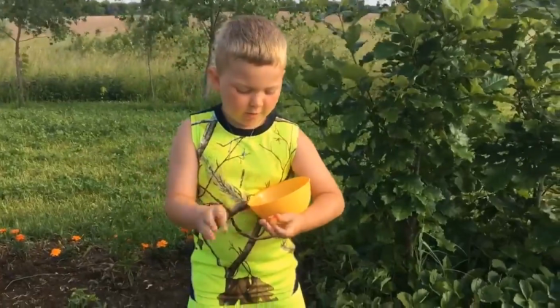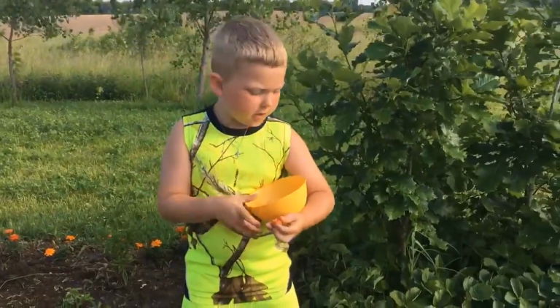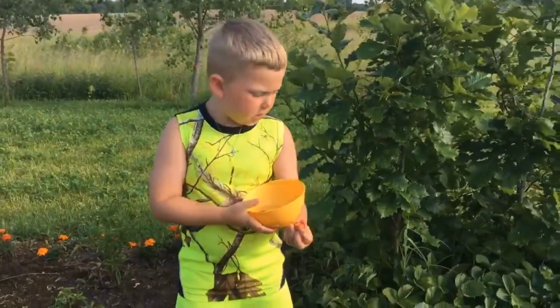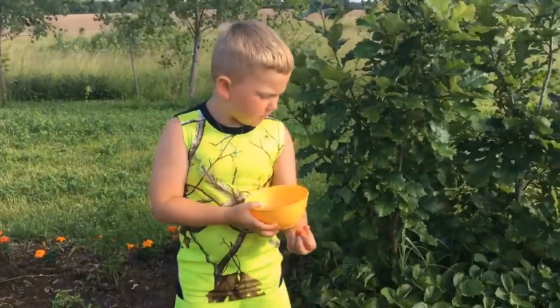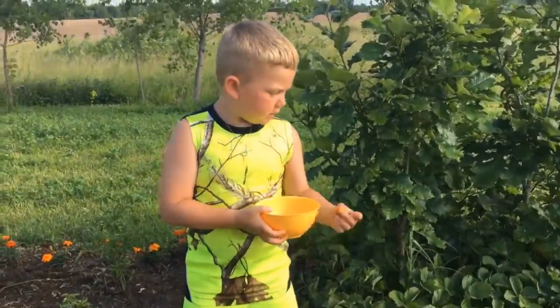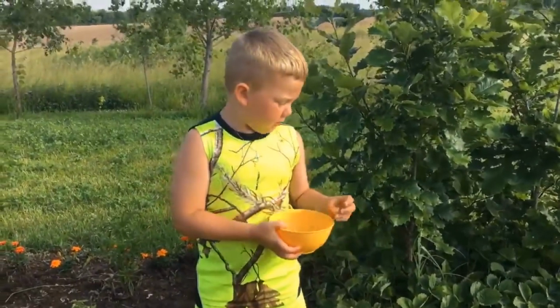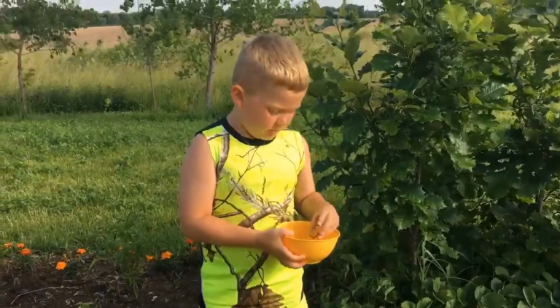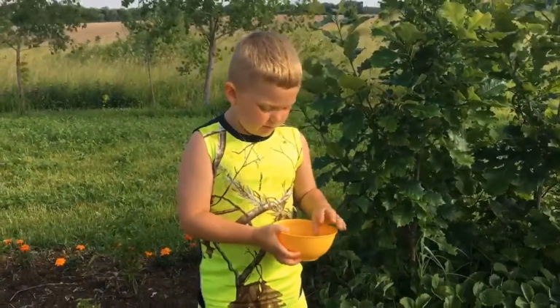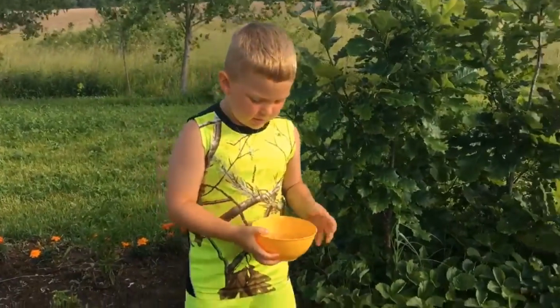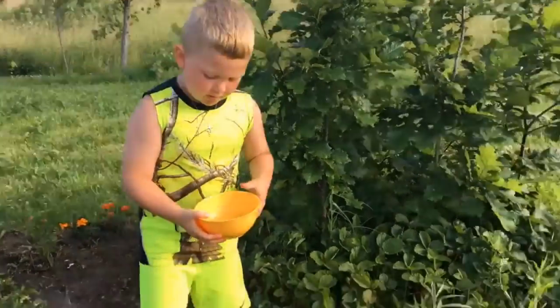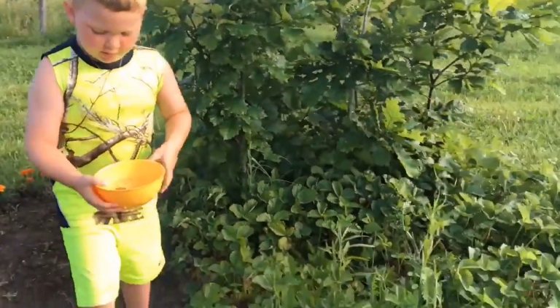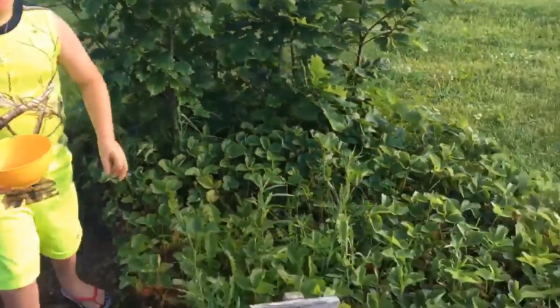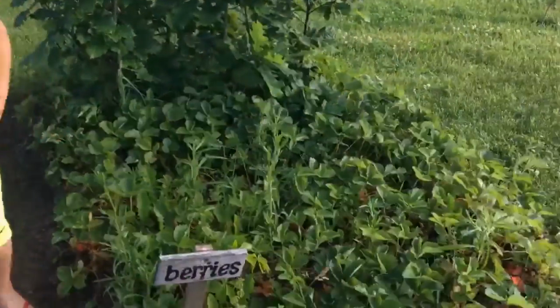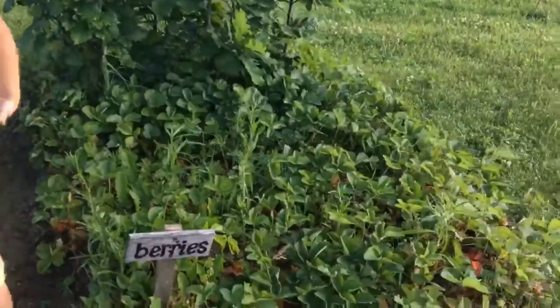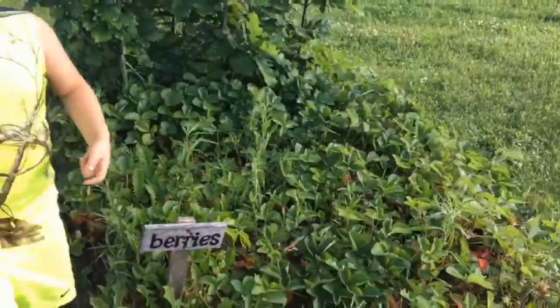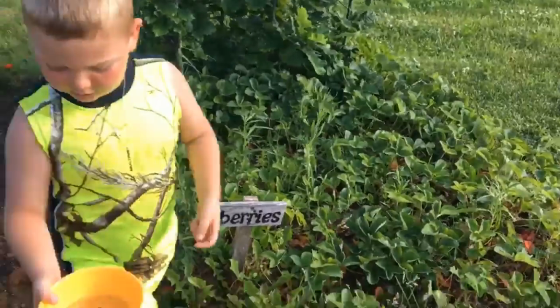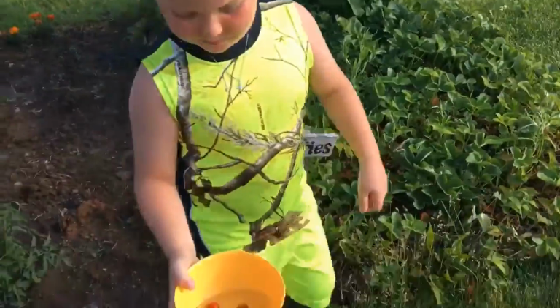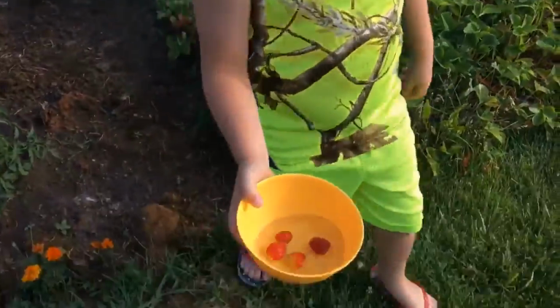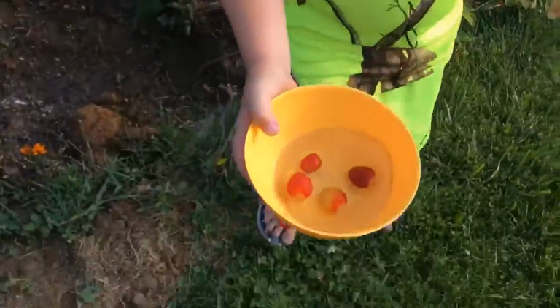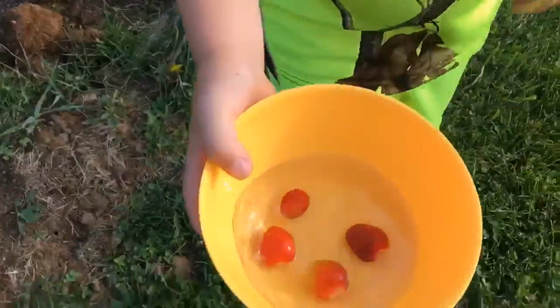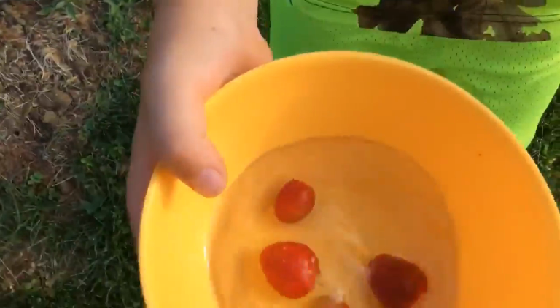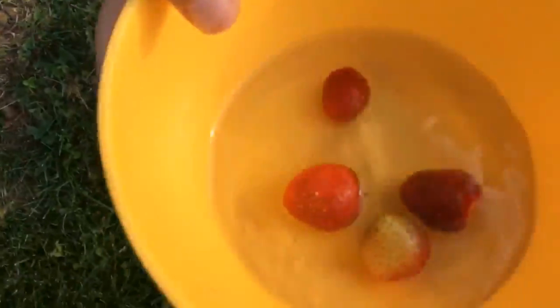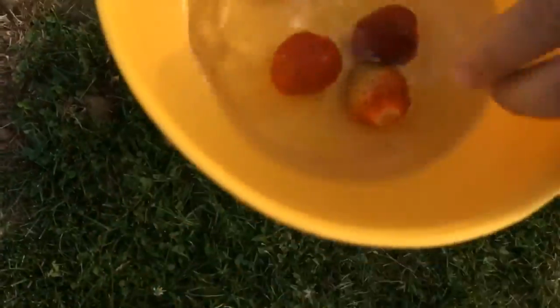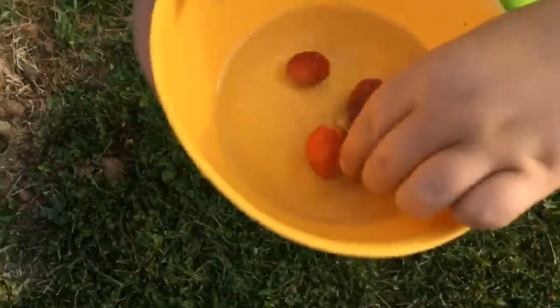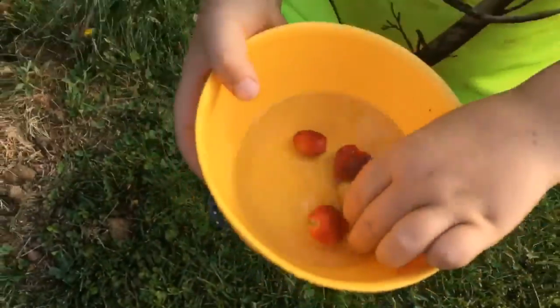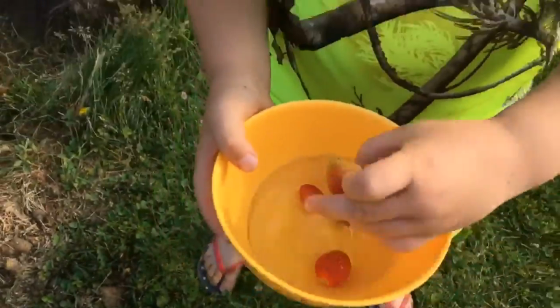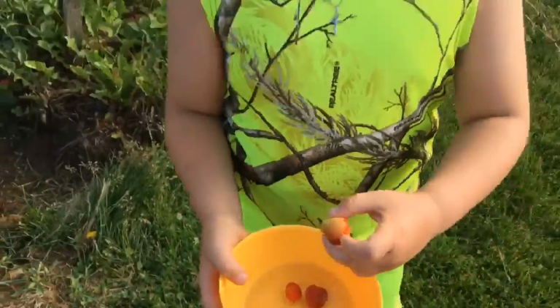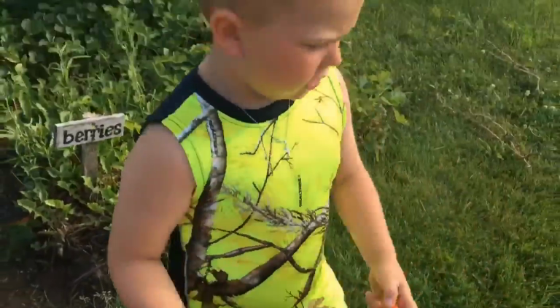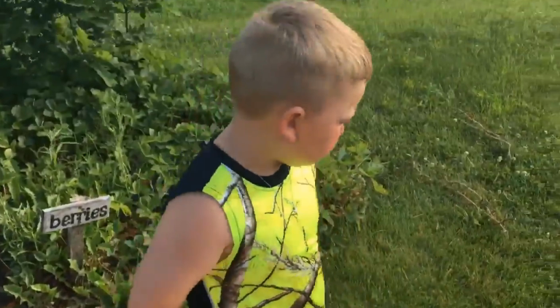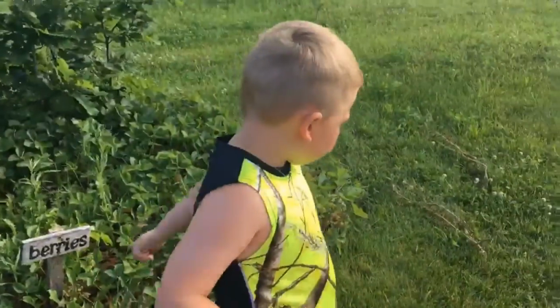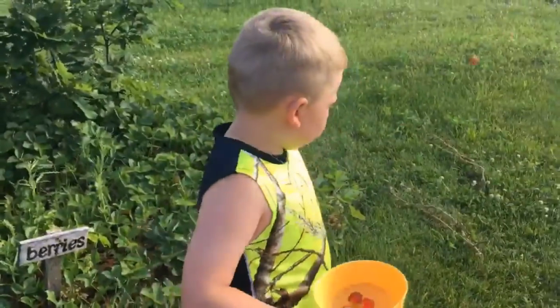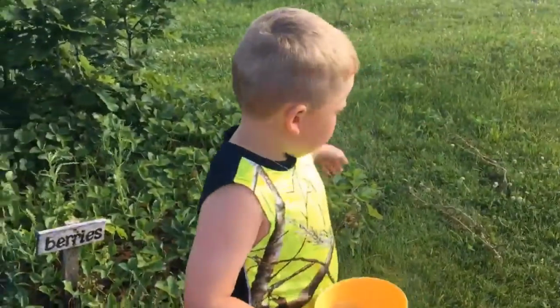Right here are our strawberries and I'm picking some. We already ate some of them. This one's not ready, and that one's rotten.